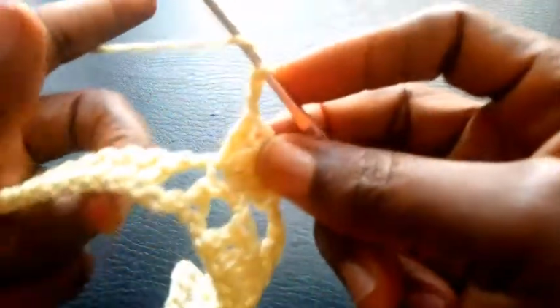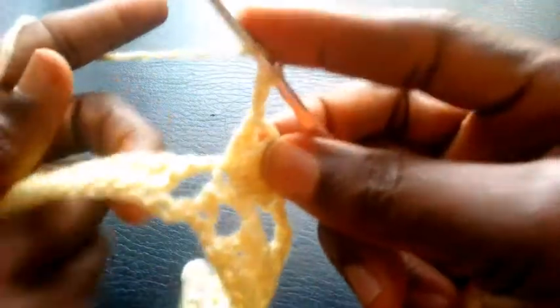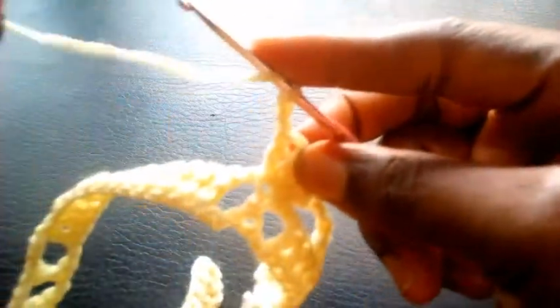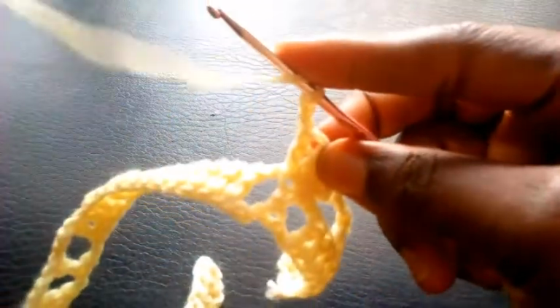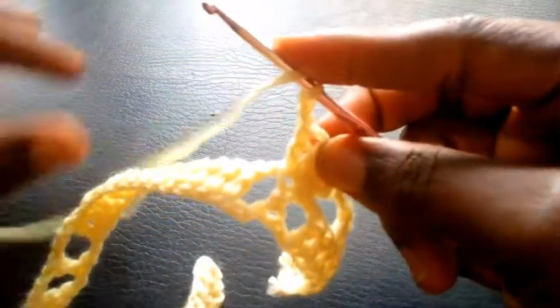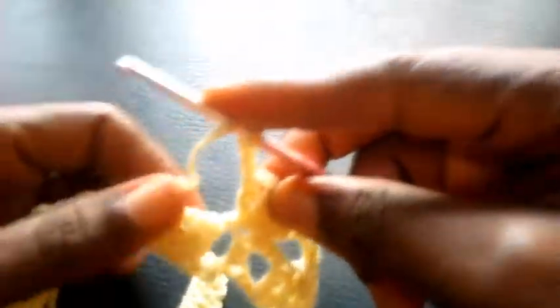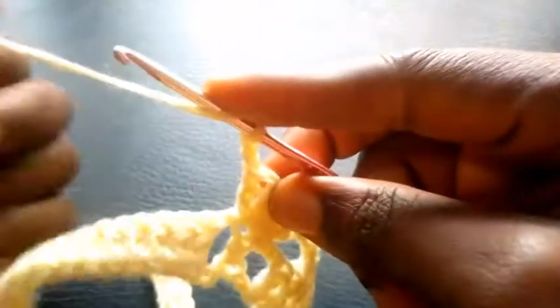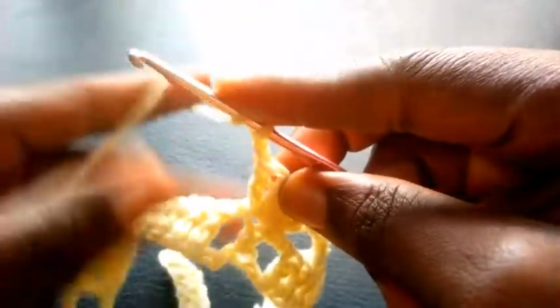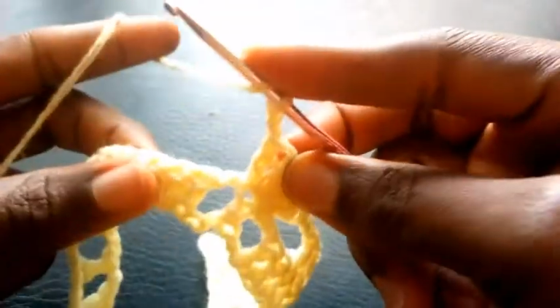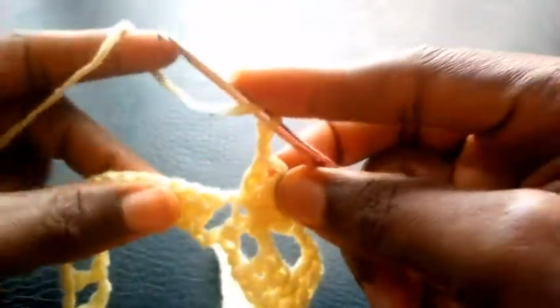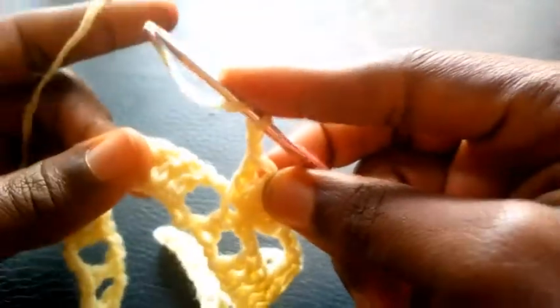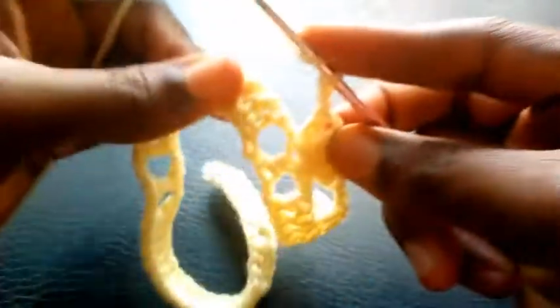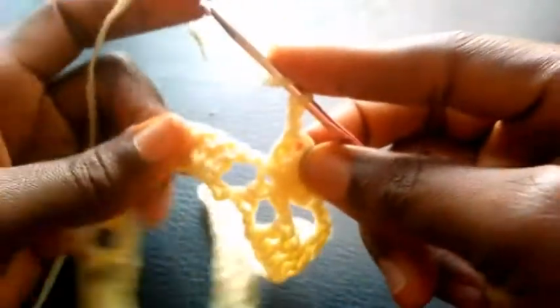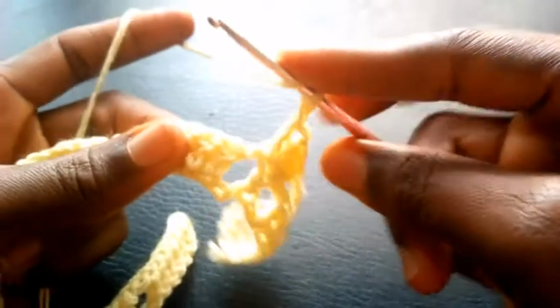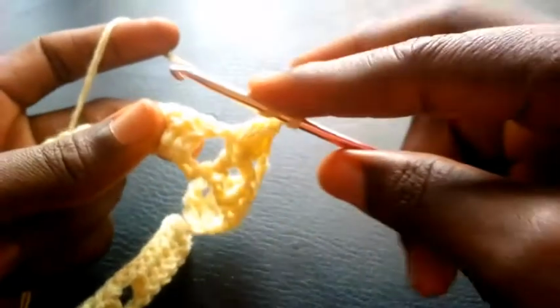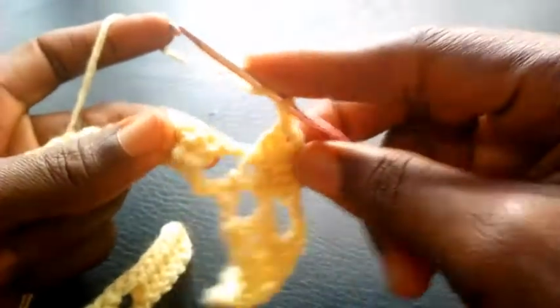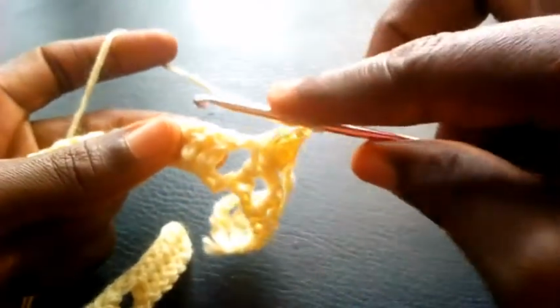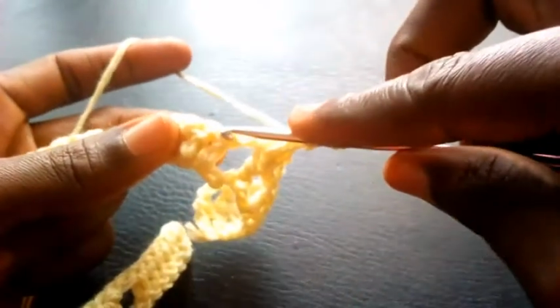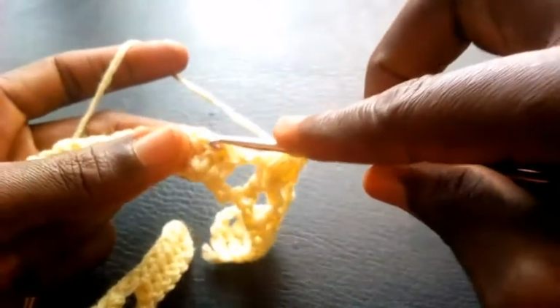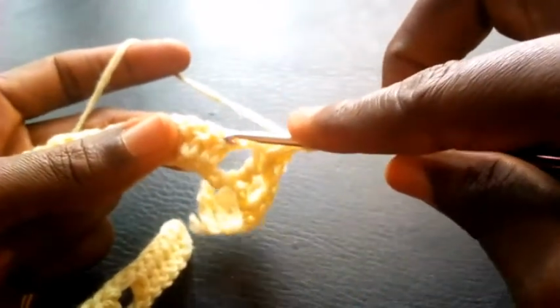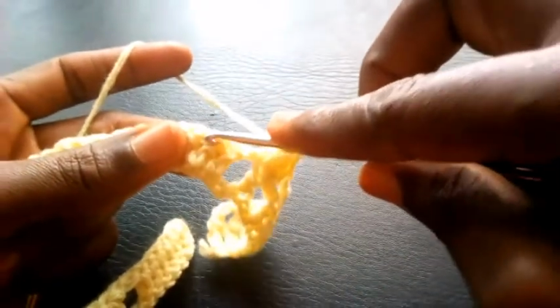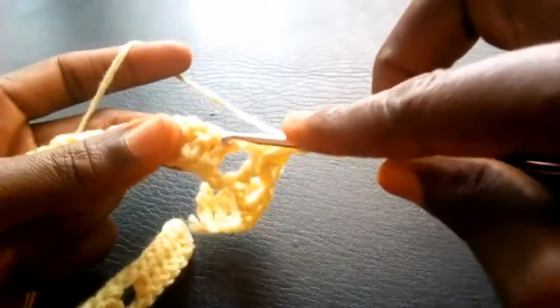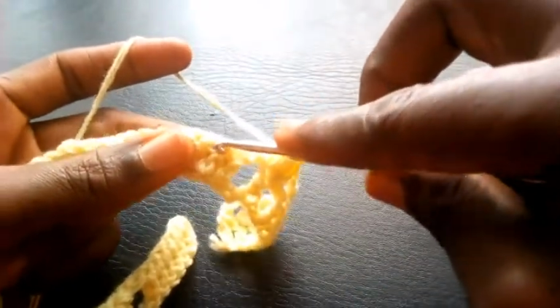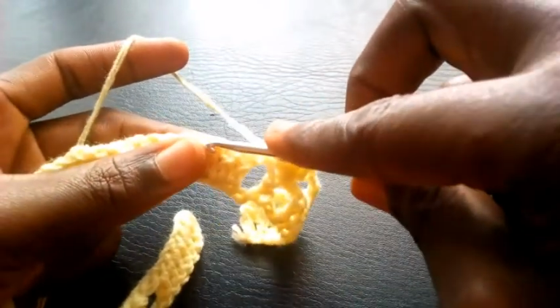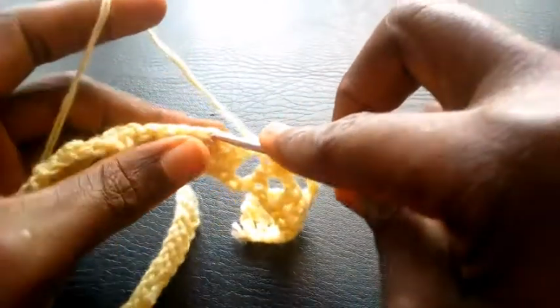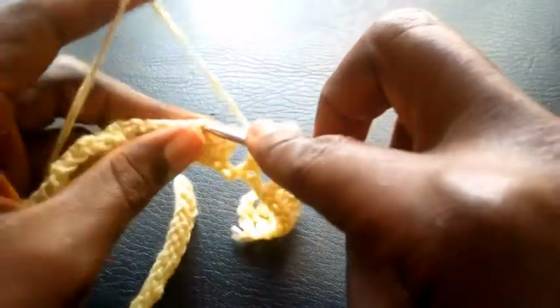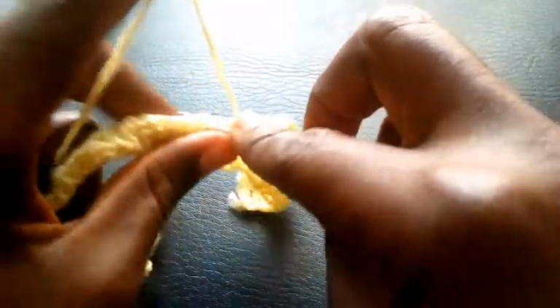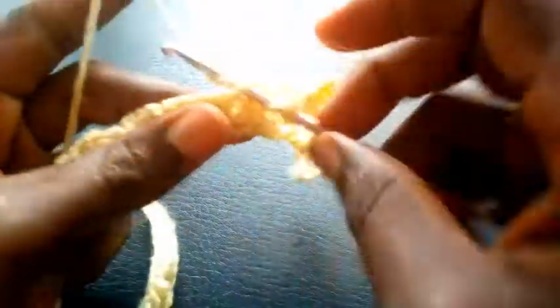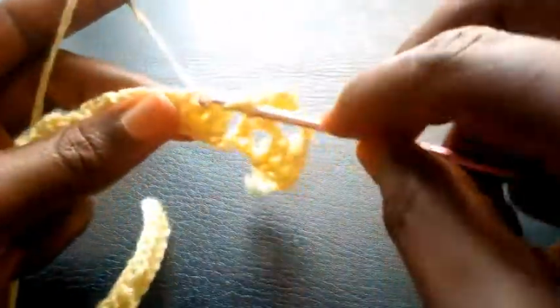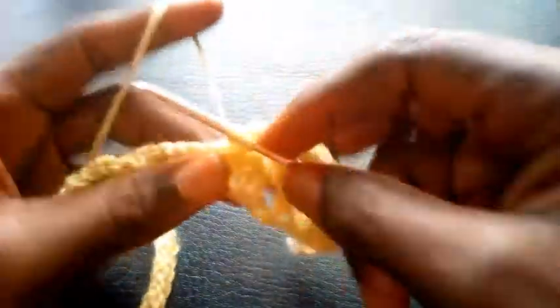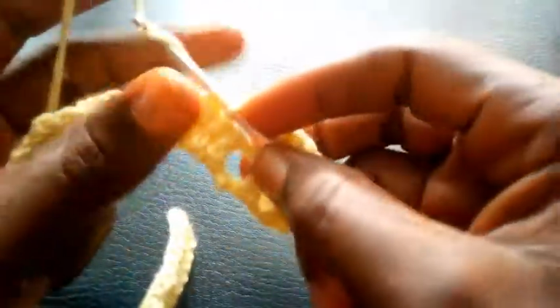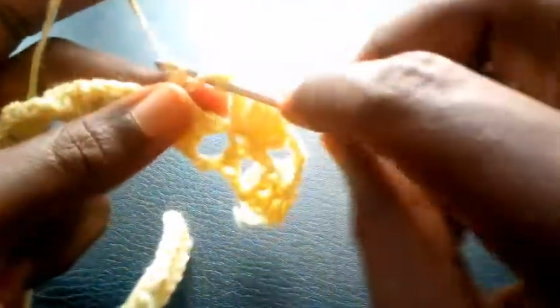So I'm going to skip the first two chain-2 loops here — 1, 2 — so I move into the third loop with double crochet.